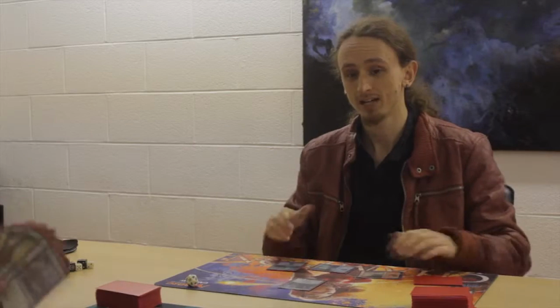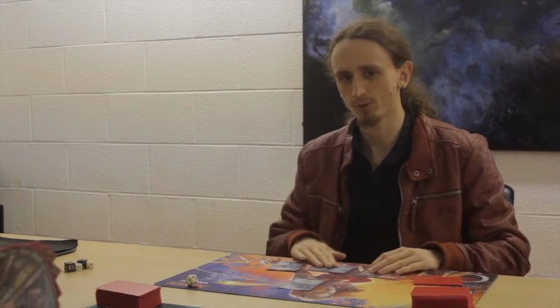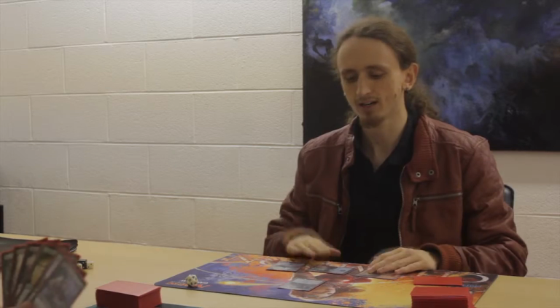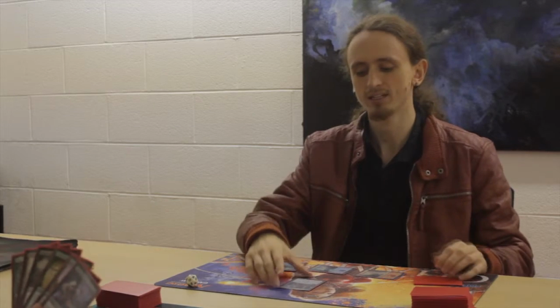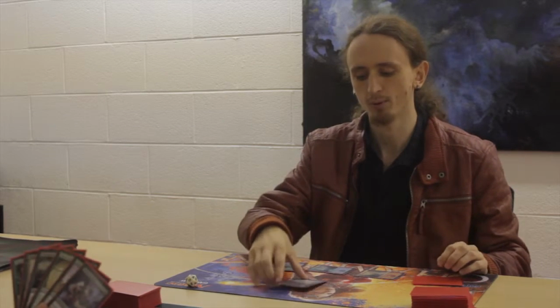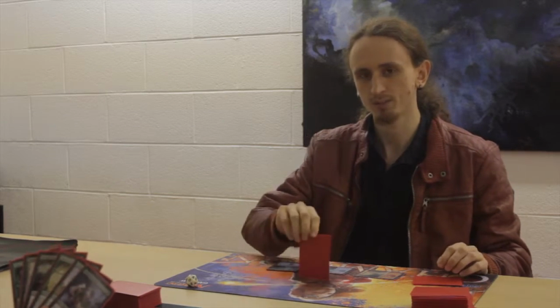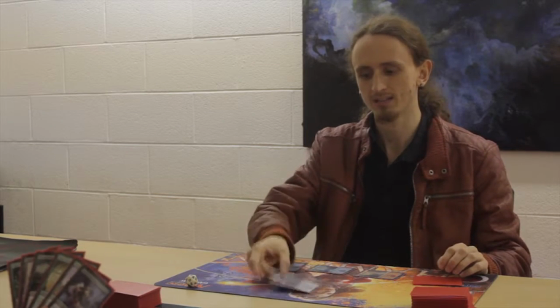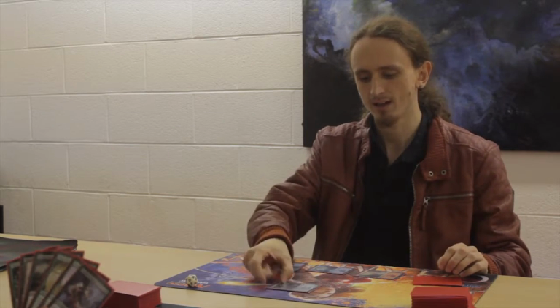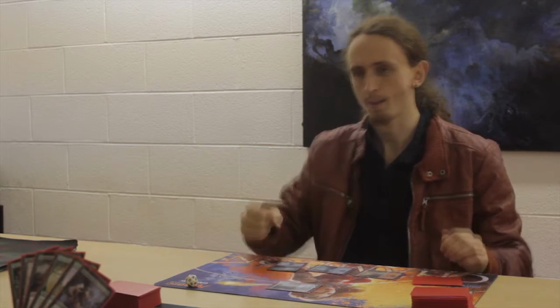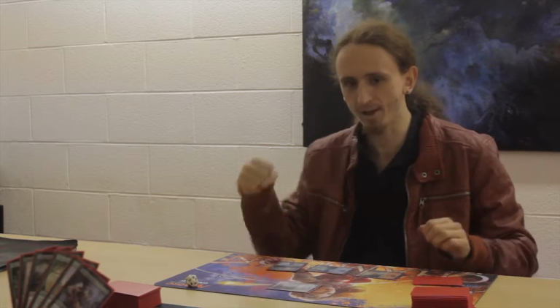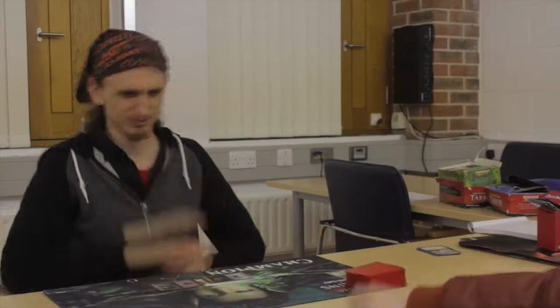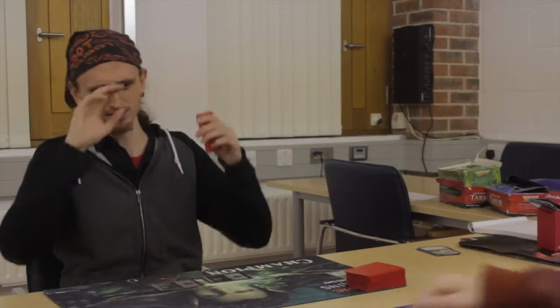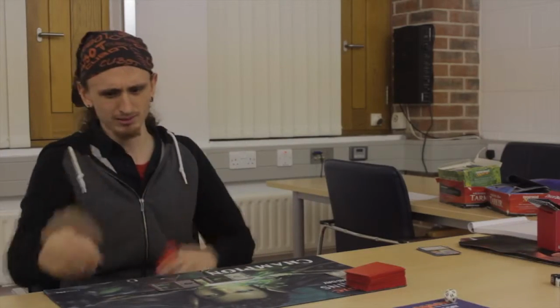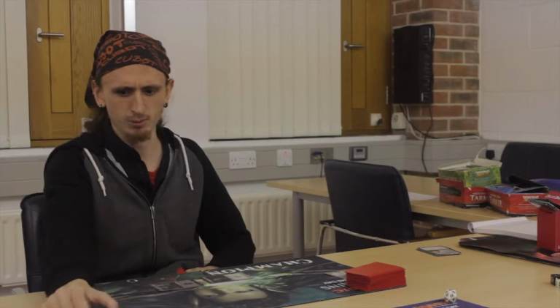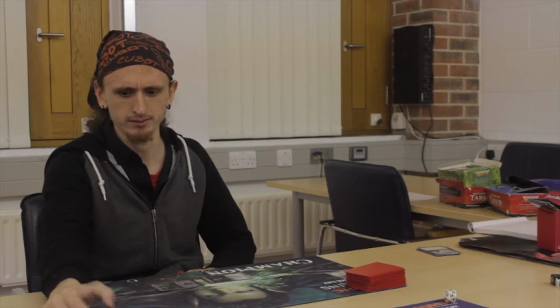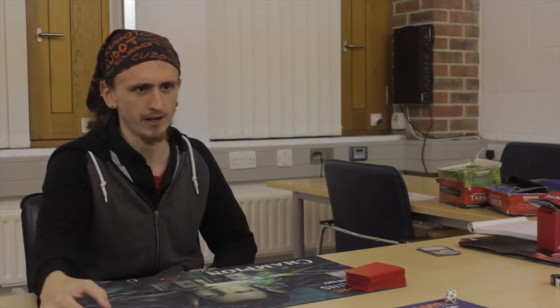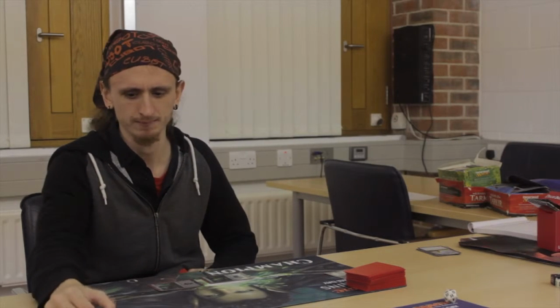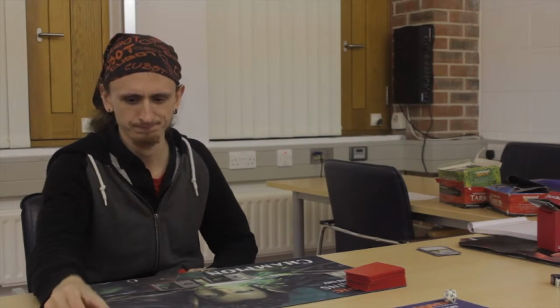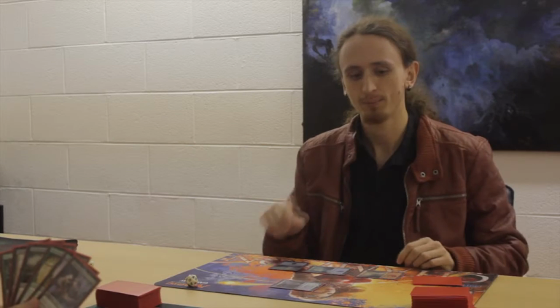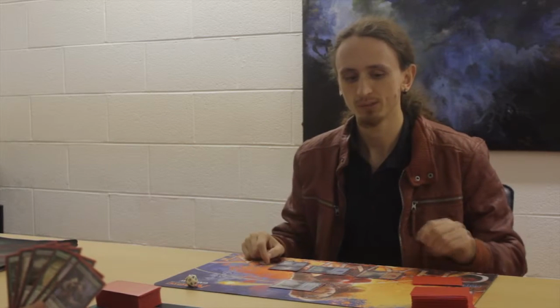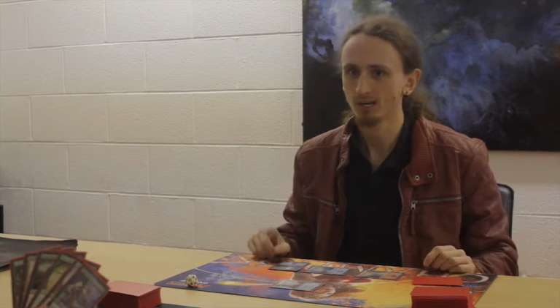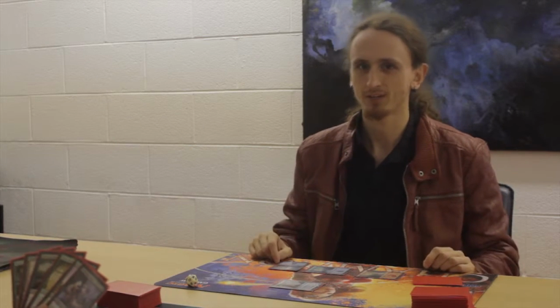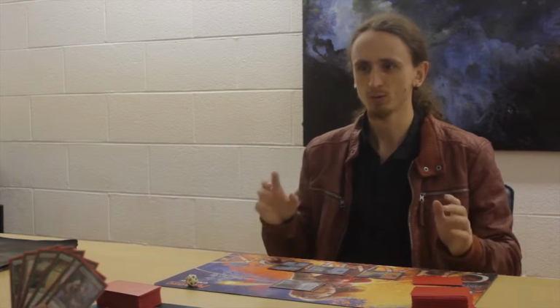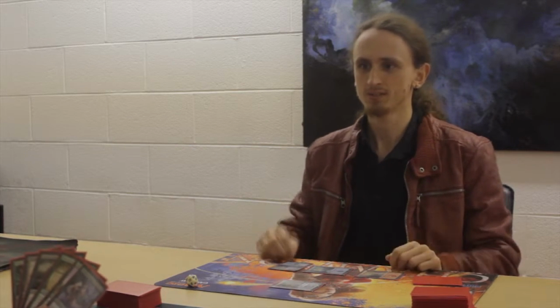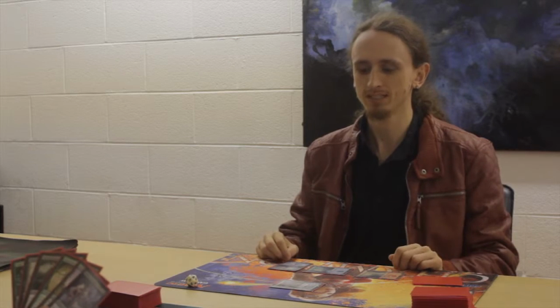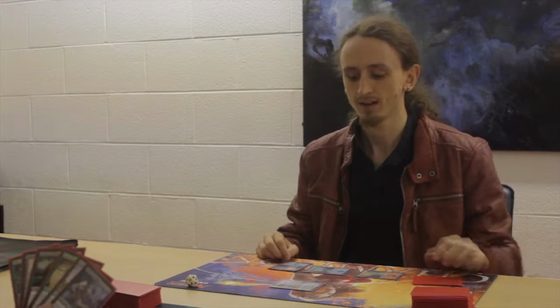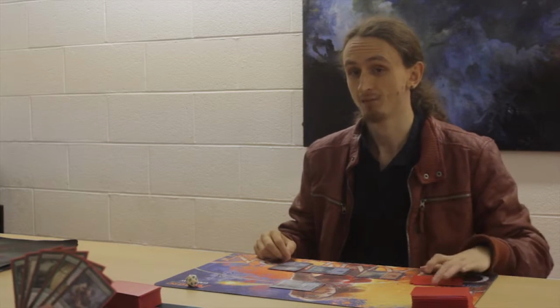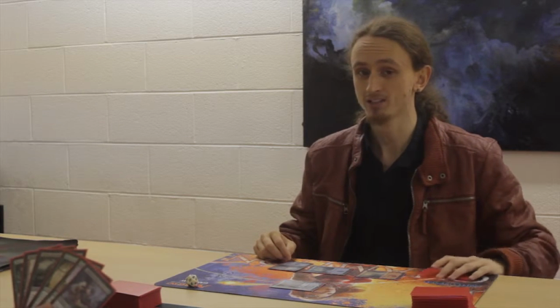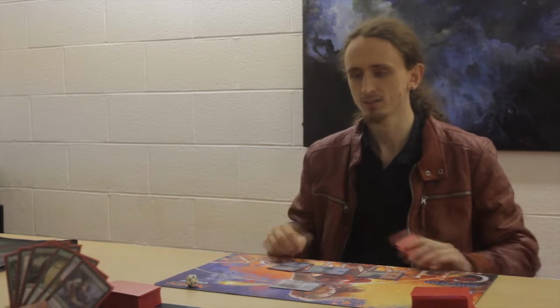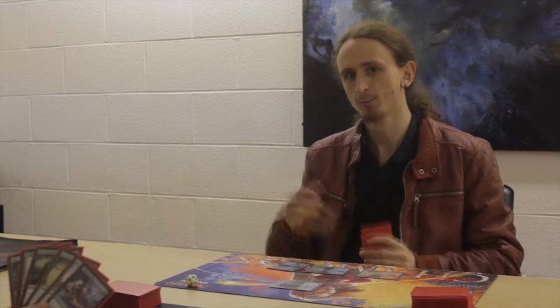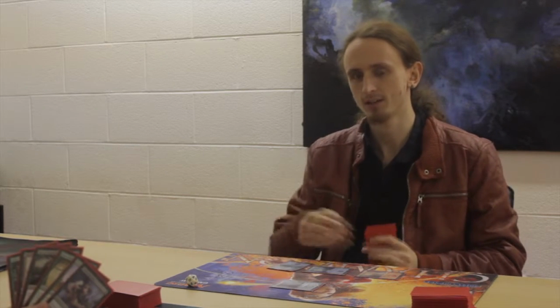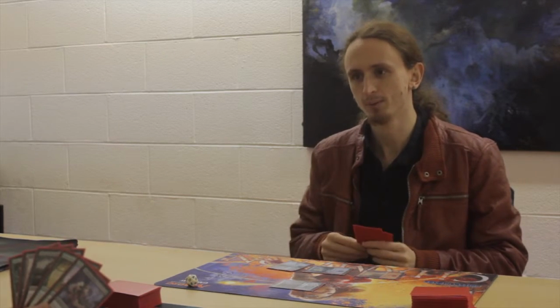Now that the board is clear, I am going to attack my opponent with my Jace's Sage. My opponent will lose 1 life, going from 20 to 19. I have no more cards to play, so I will pass the turn on to my opponent.